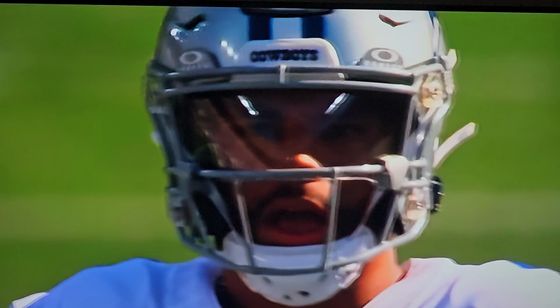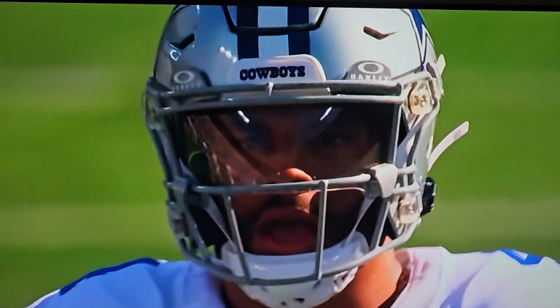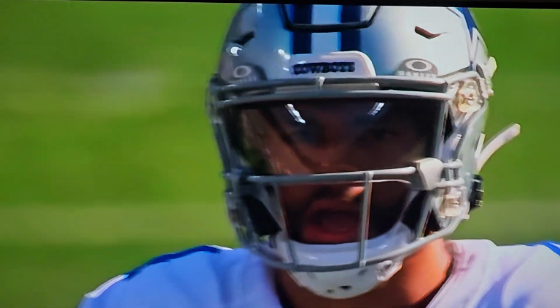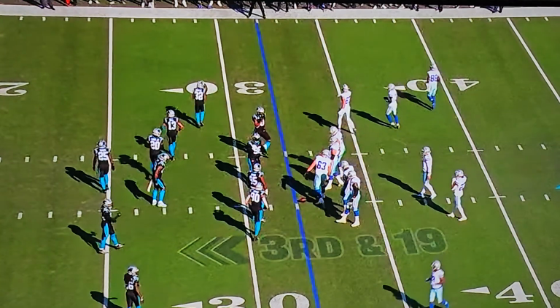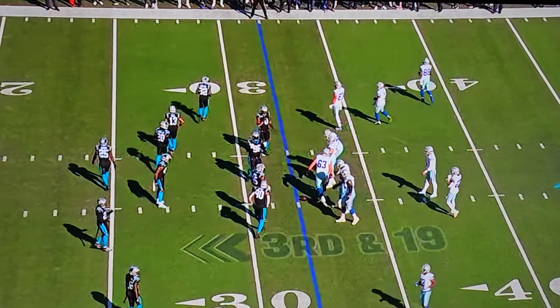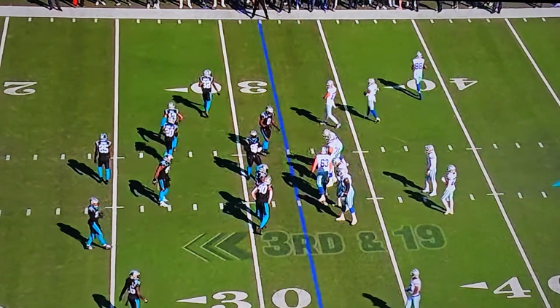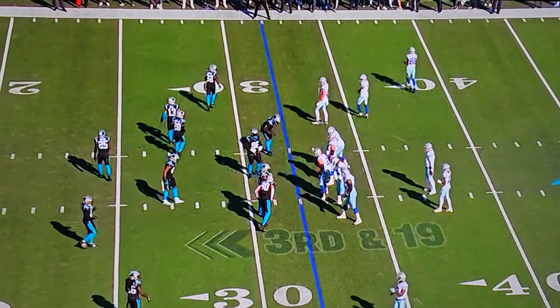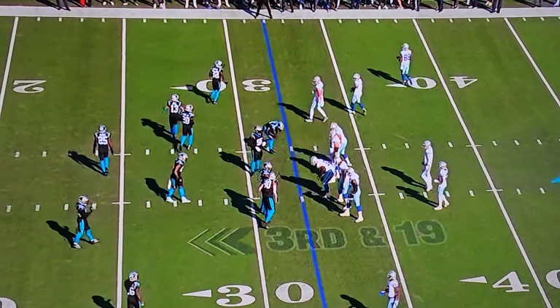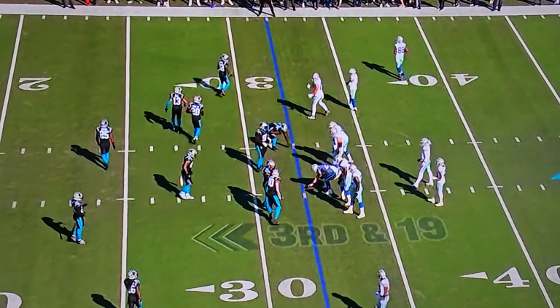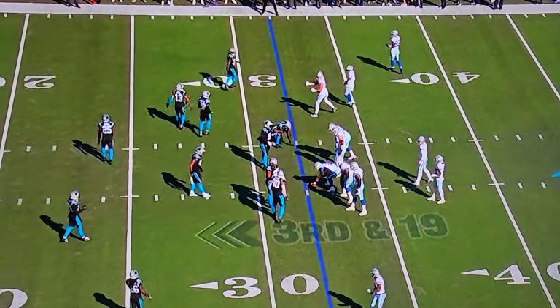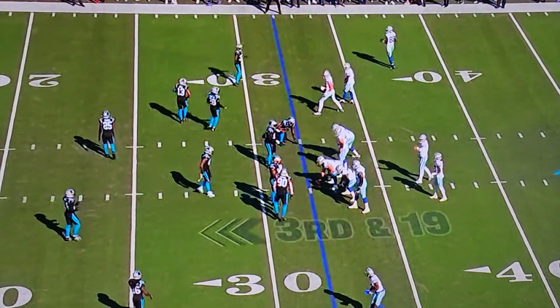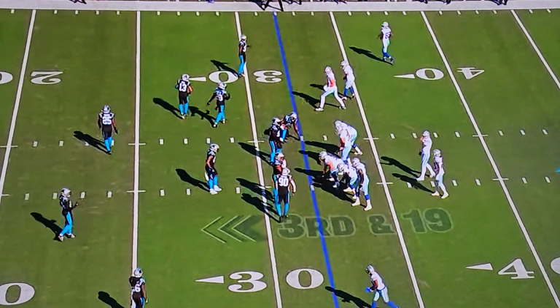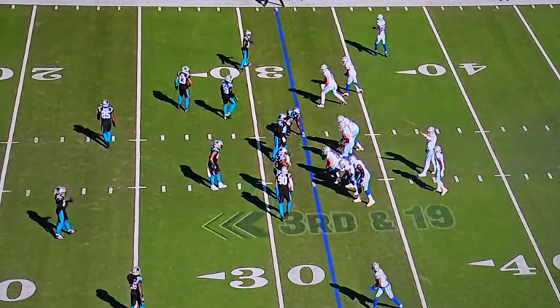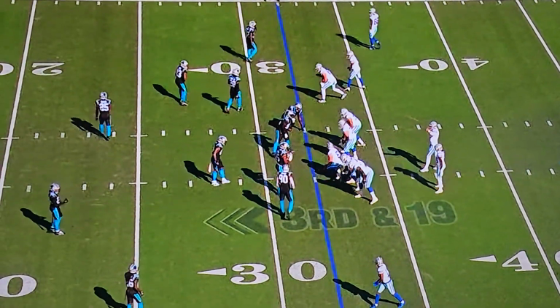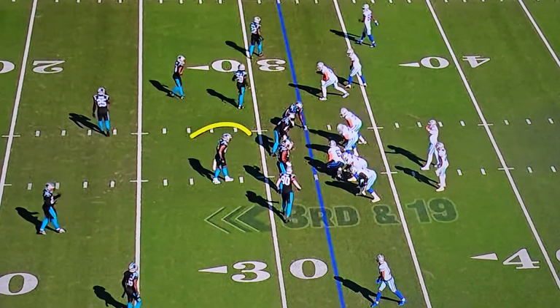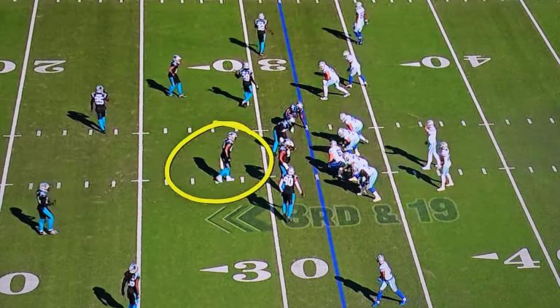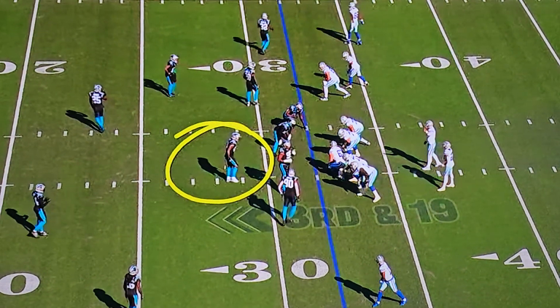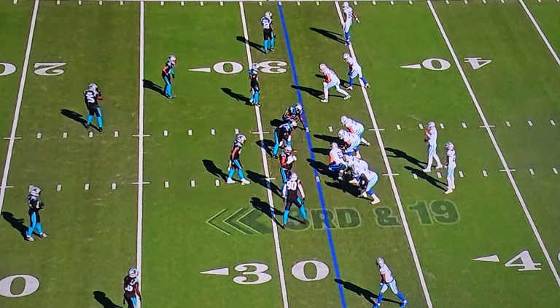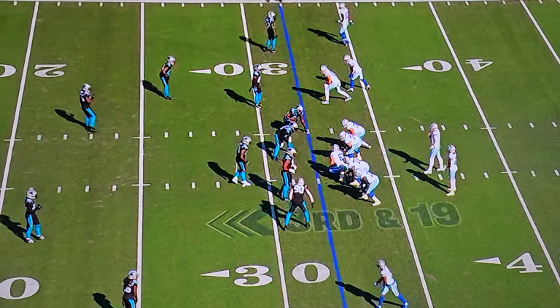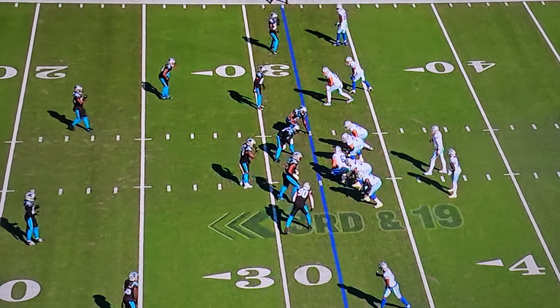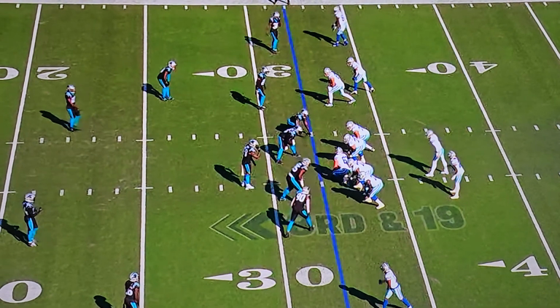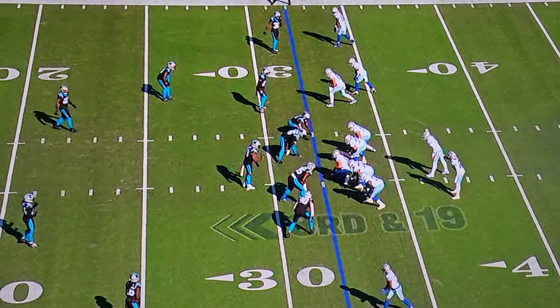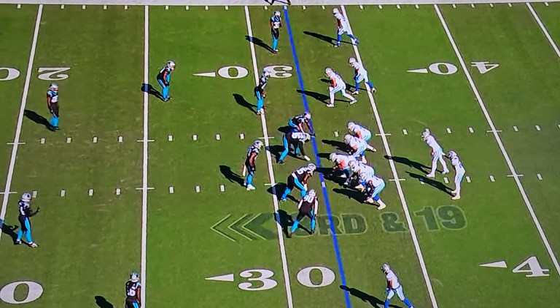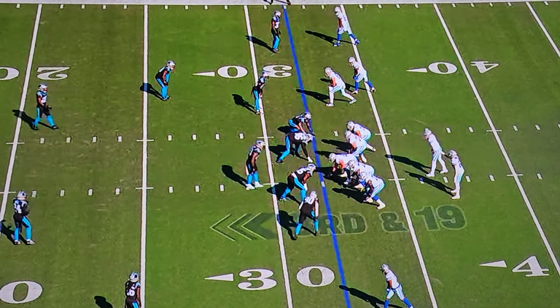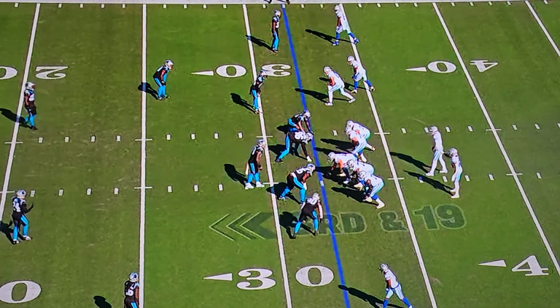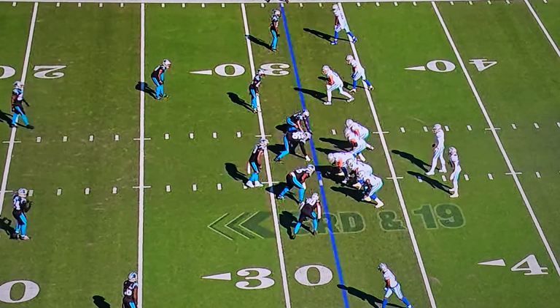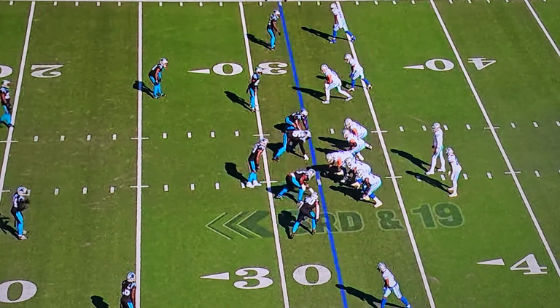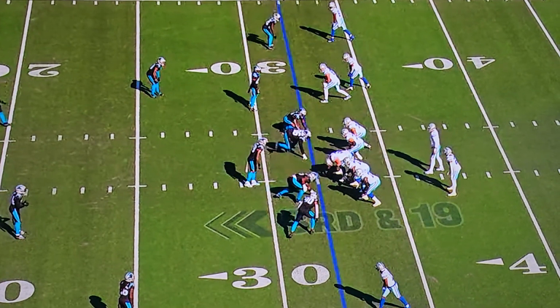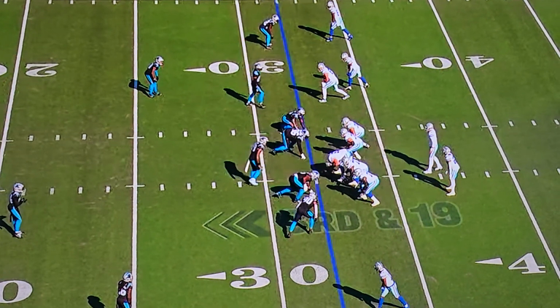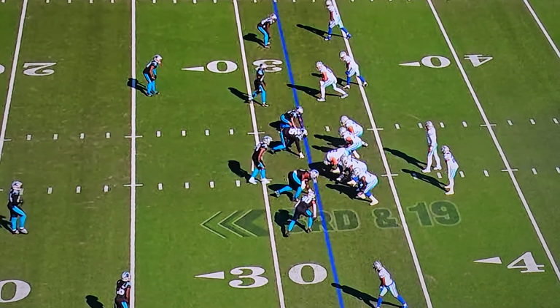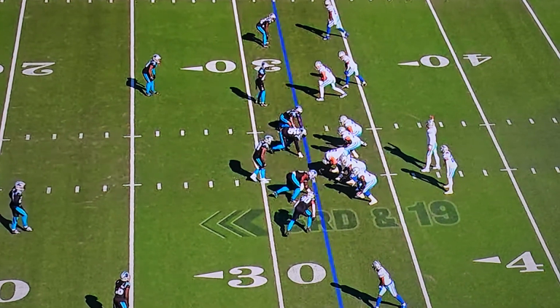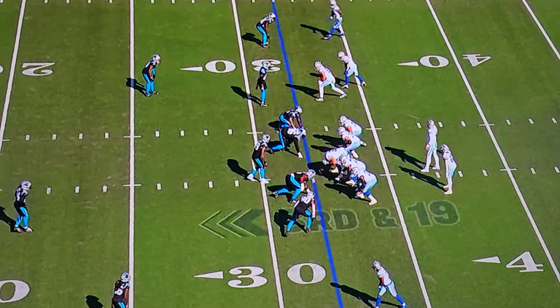He's a pass rusher alongside Brian Burns and creates some matchups. He does most of his damage even as a rusher, starting as an off-the-ball linebacker.